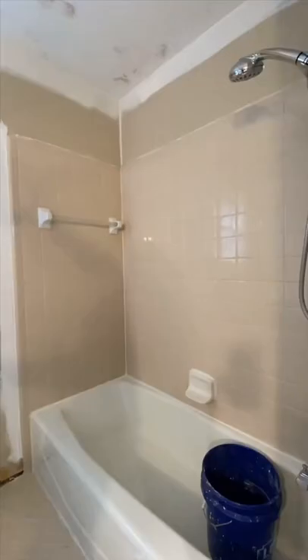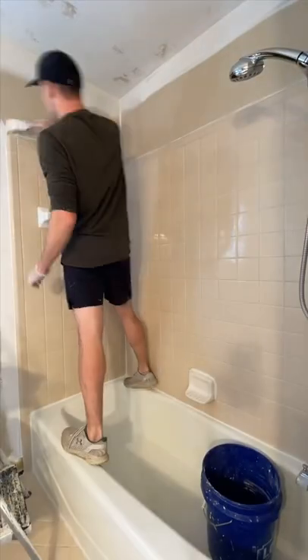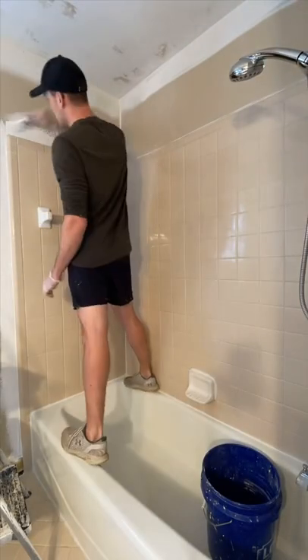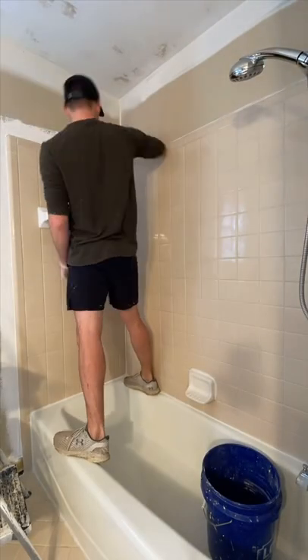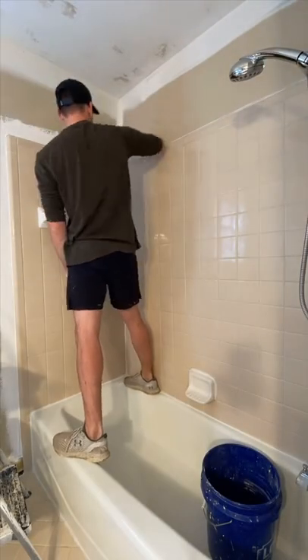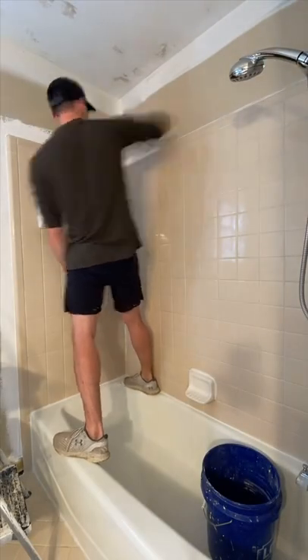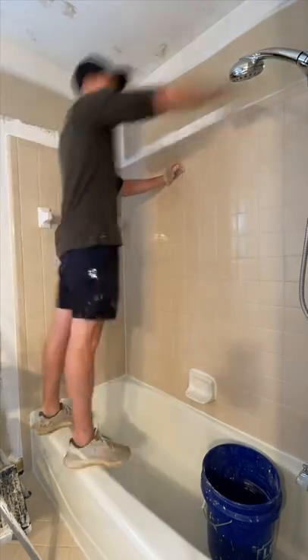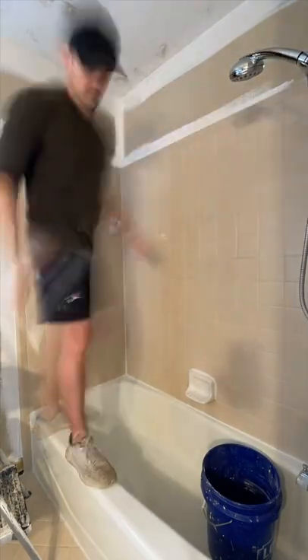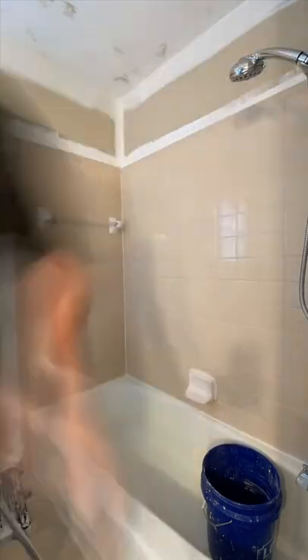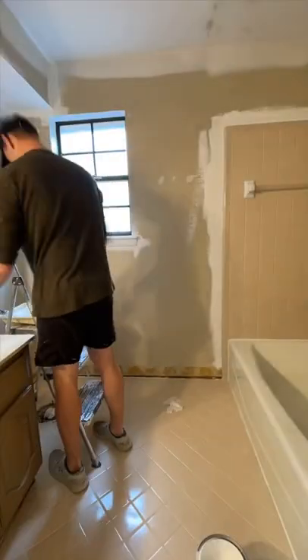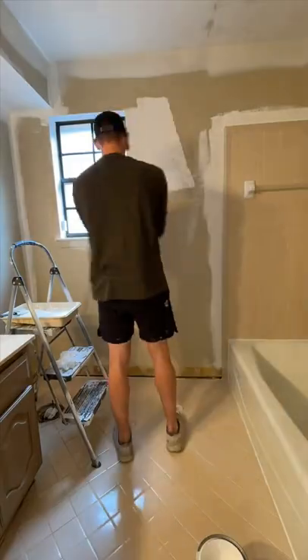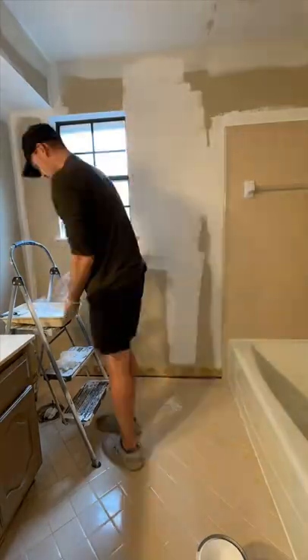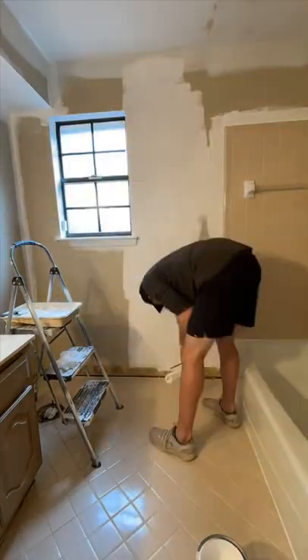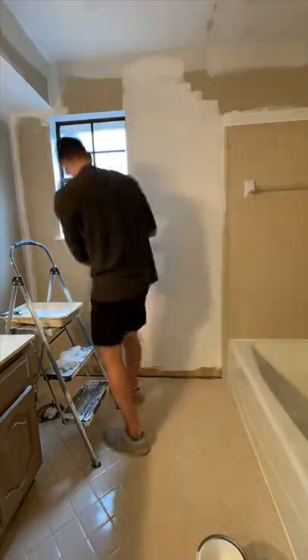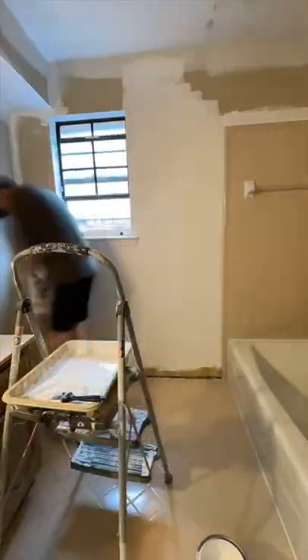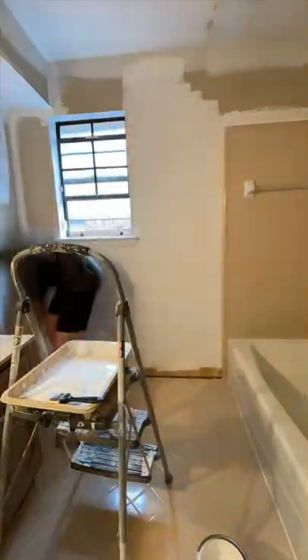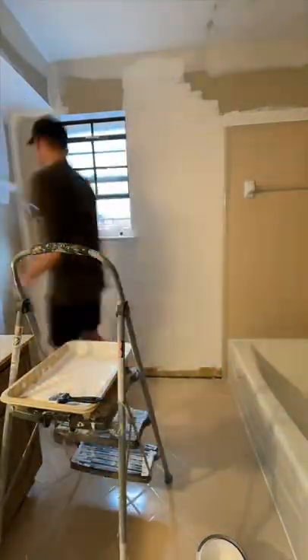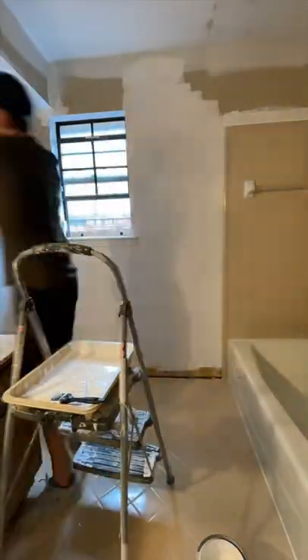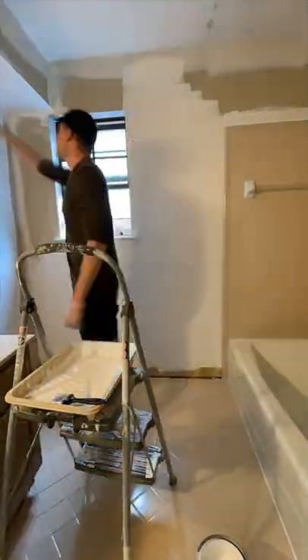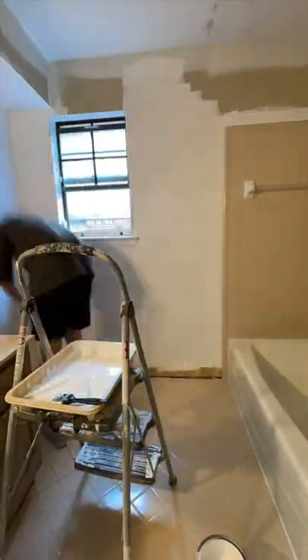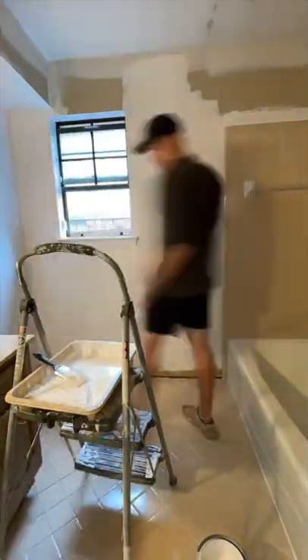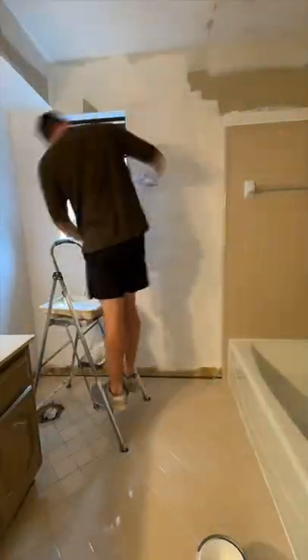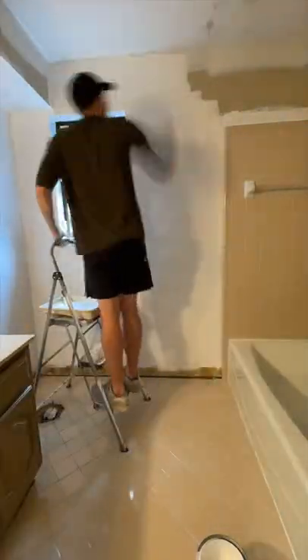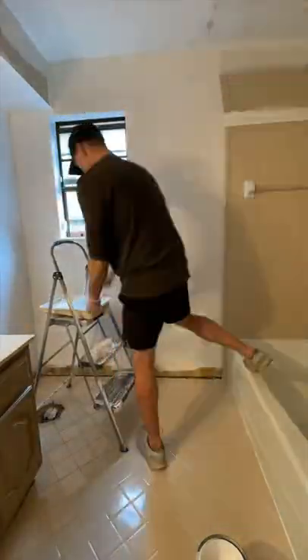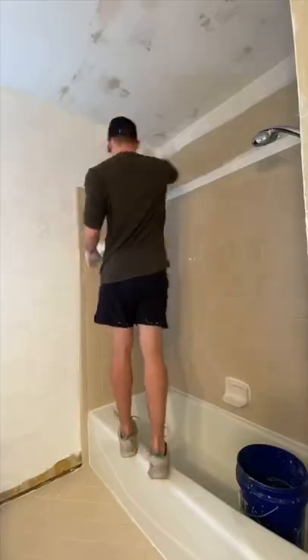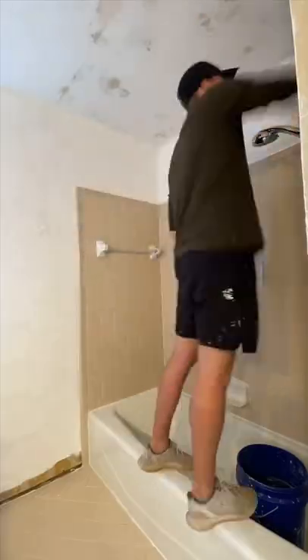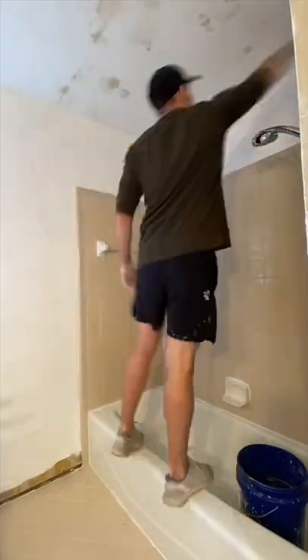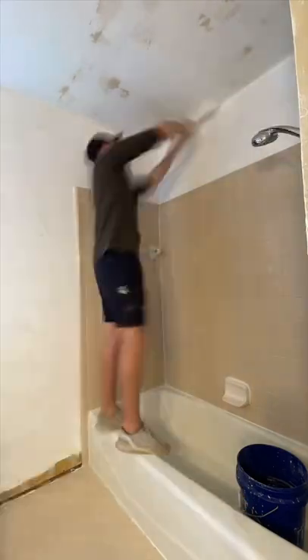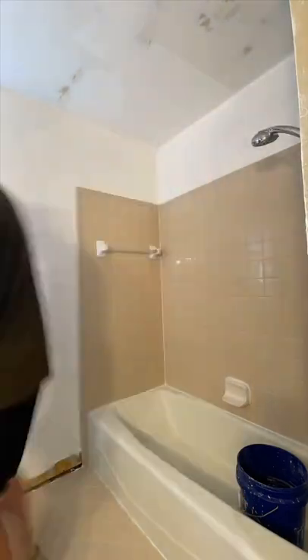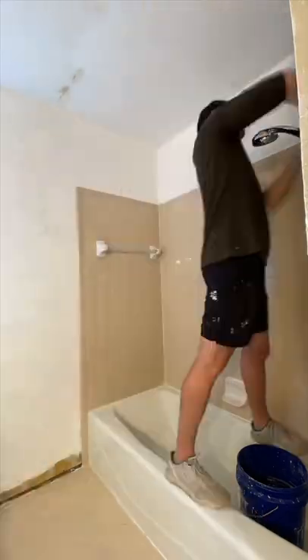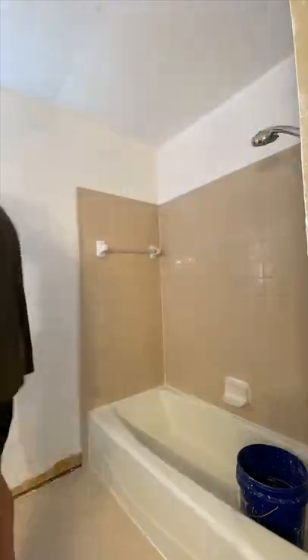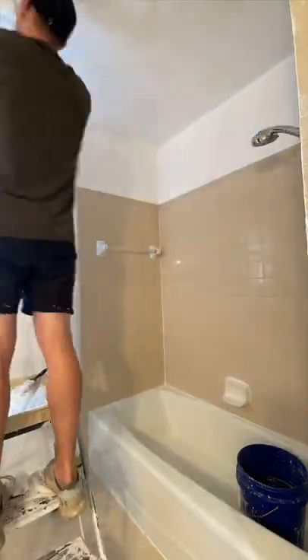I continued cutting in all of the edges and then got my roller out. I painted all of the walls and the ceilings, and one thing I noticed is right when I painted, it made the shower, tile, and the tub look a lot dirtier.